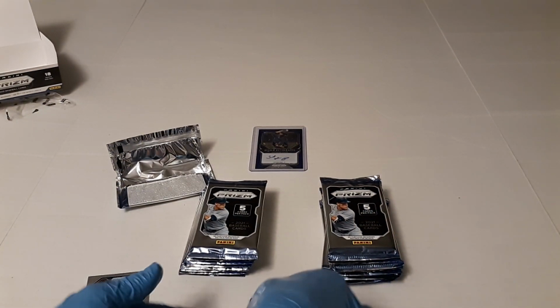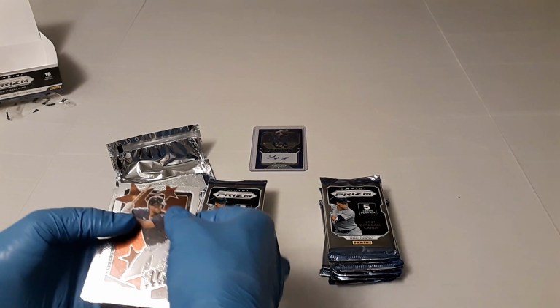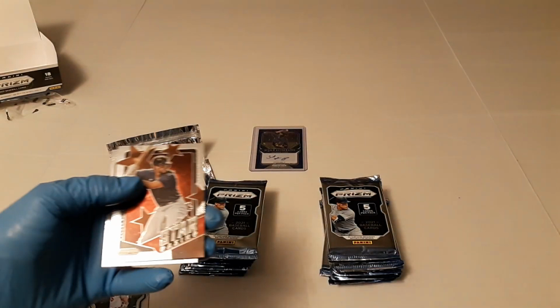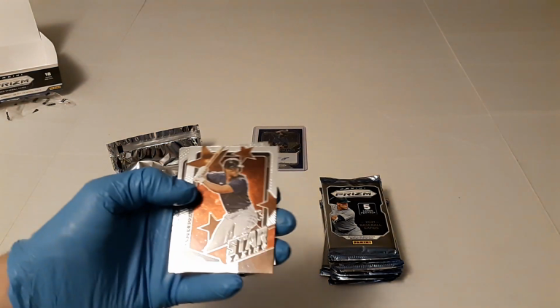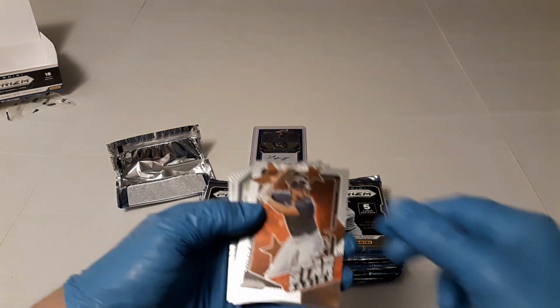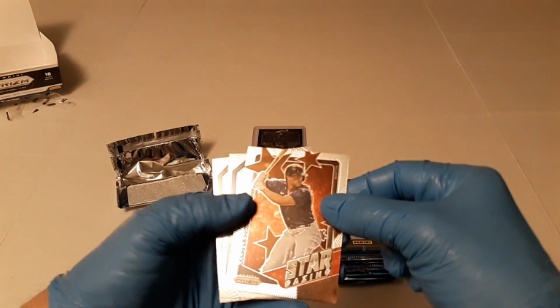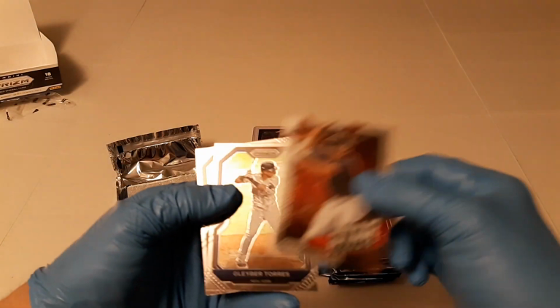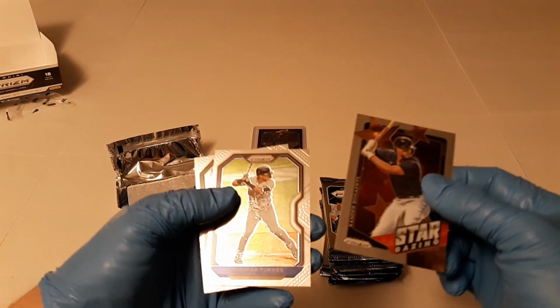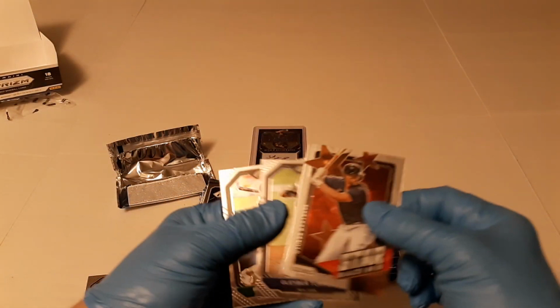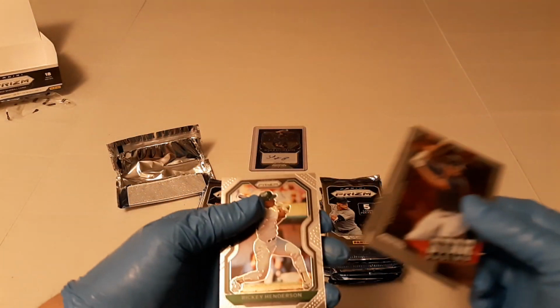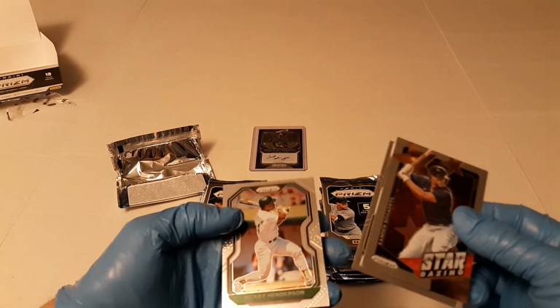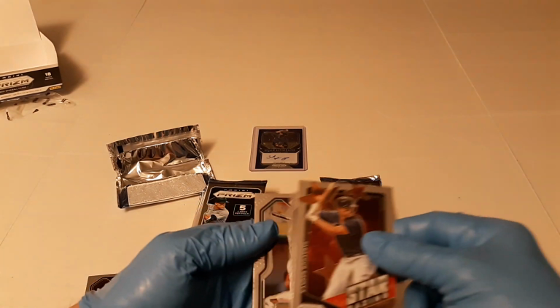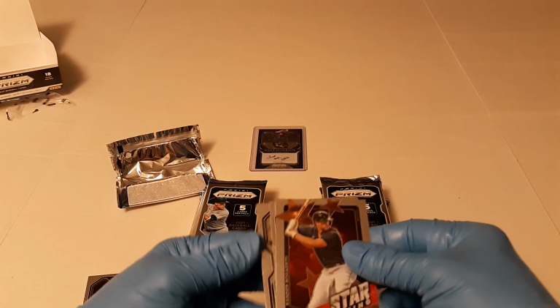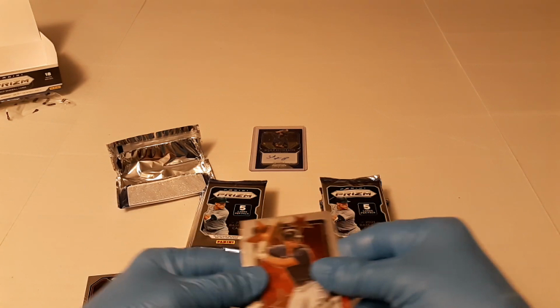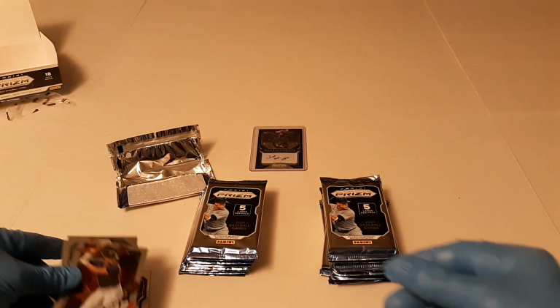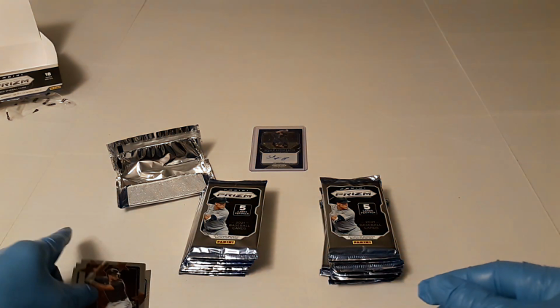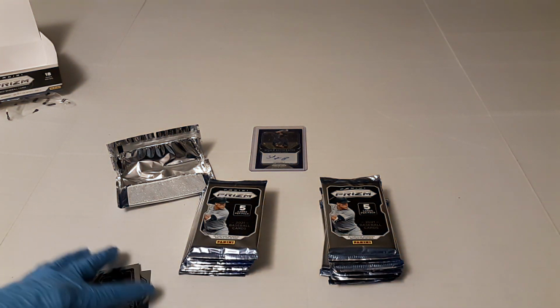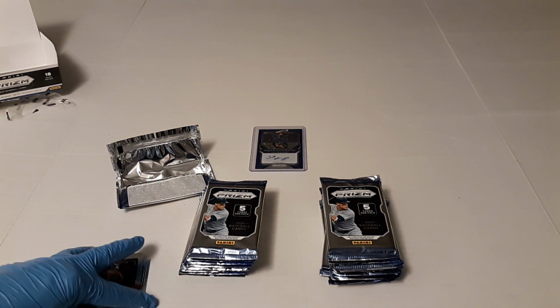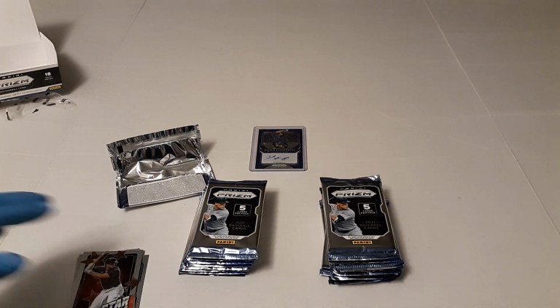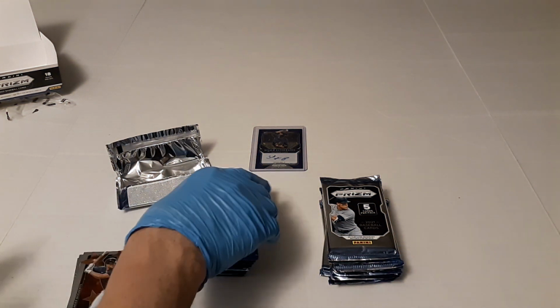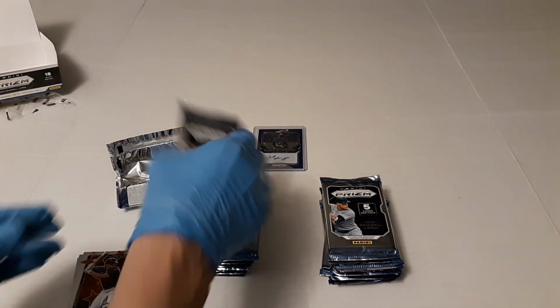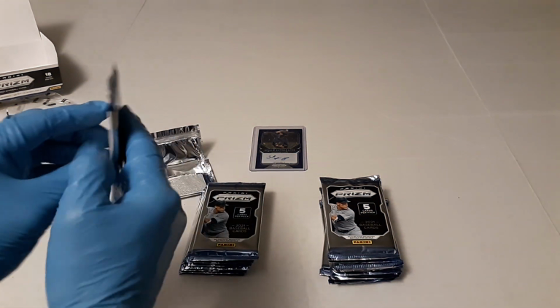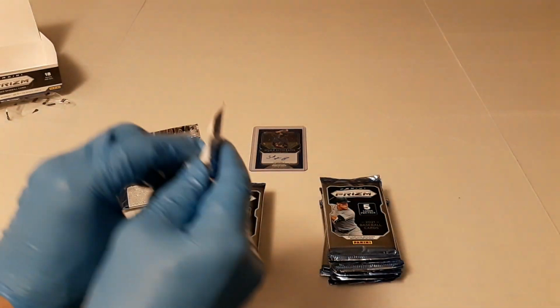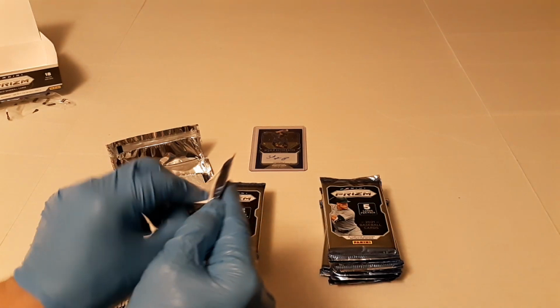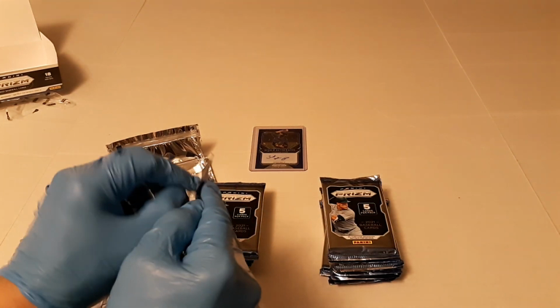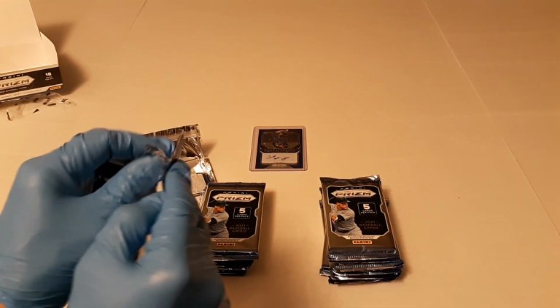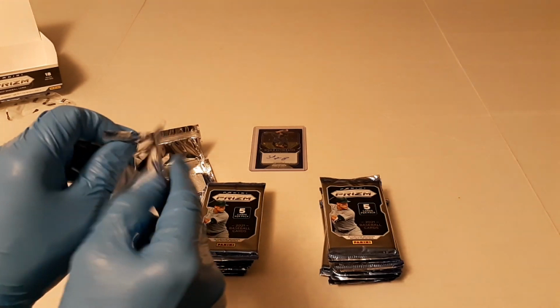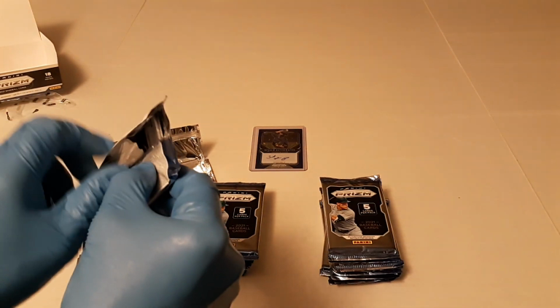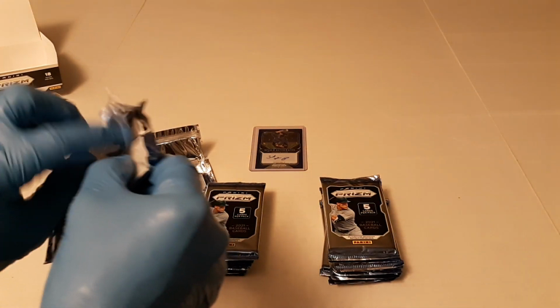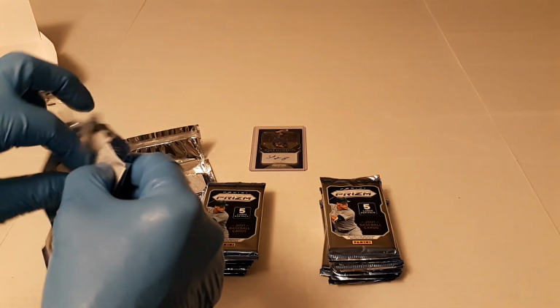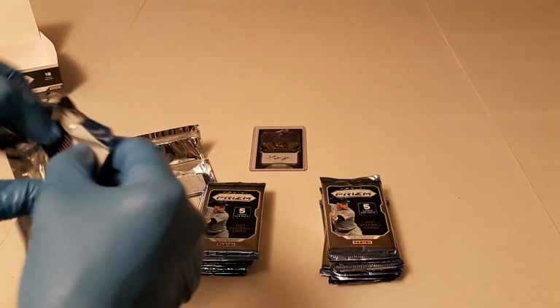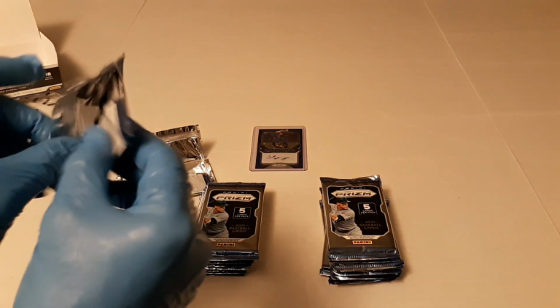We've already found it and we're not very far in. We got Xander Bogaerts, Stargazing, Gleyber Torres, and Rickey Henderson — nice cards. Well, we don't have to look for the auto now, and we got a low-numbered auto, so that's even better.